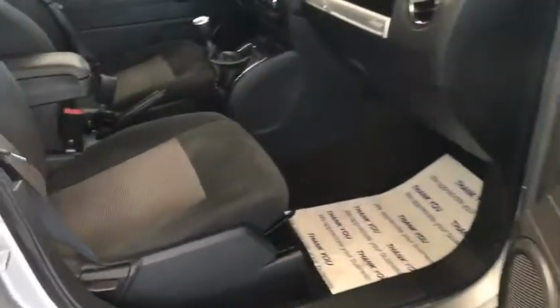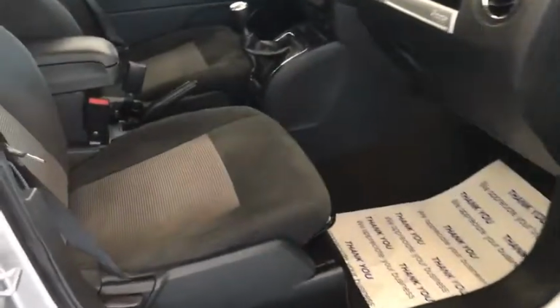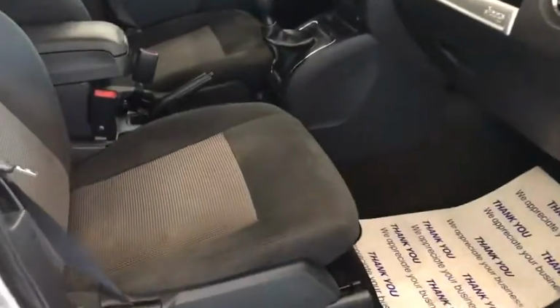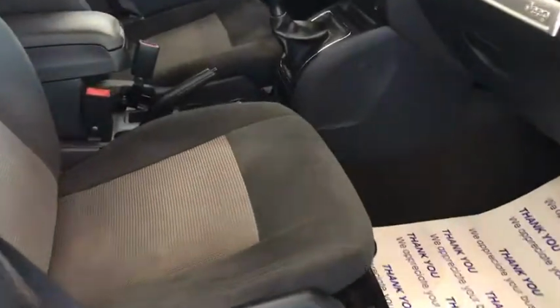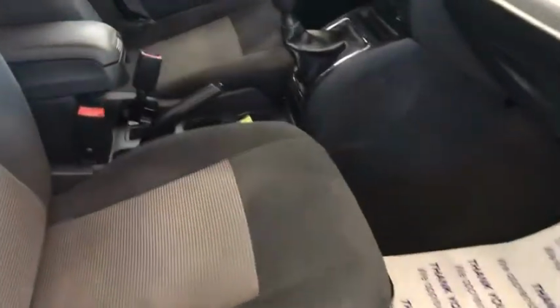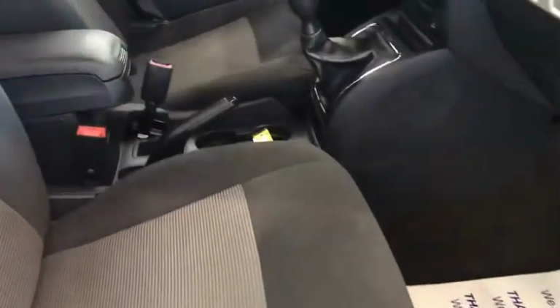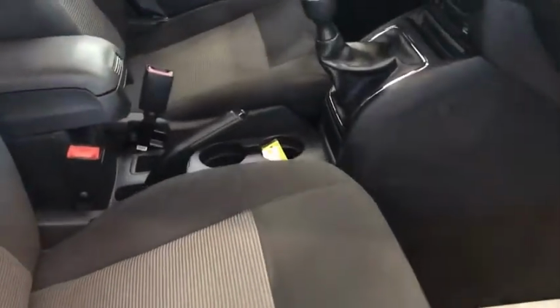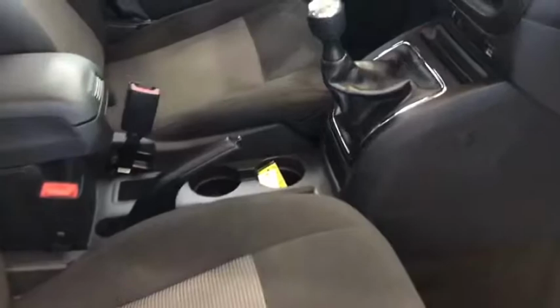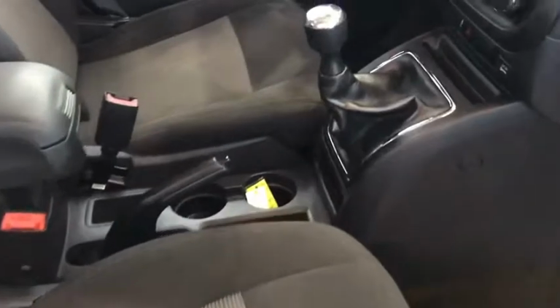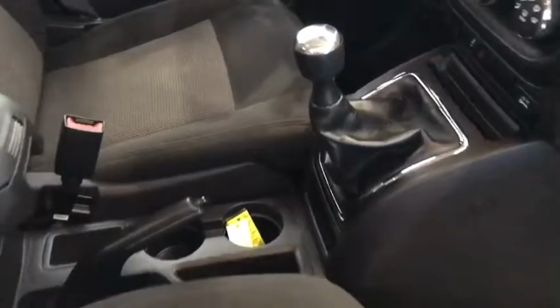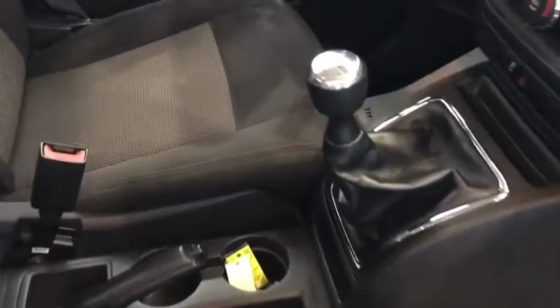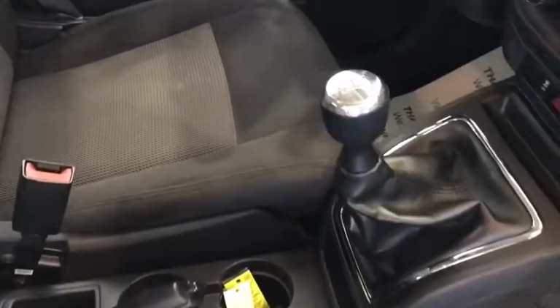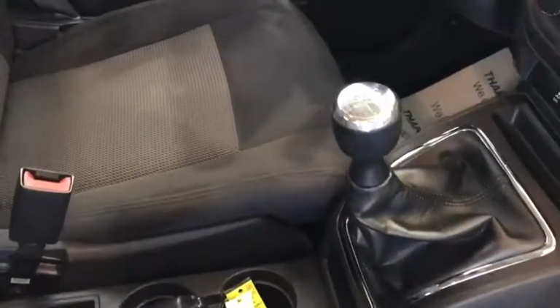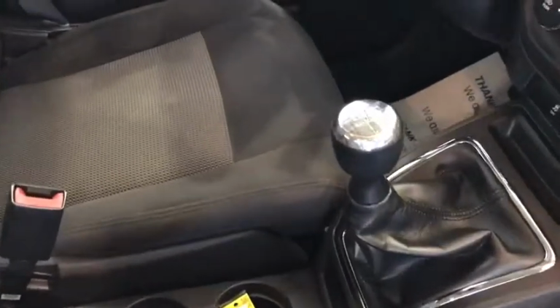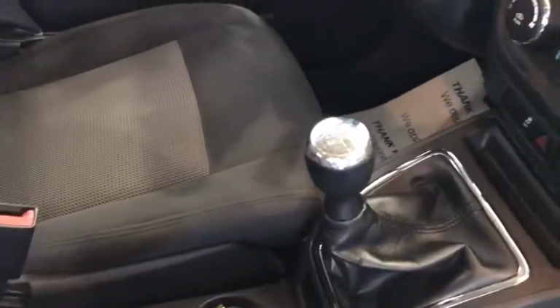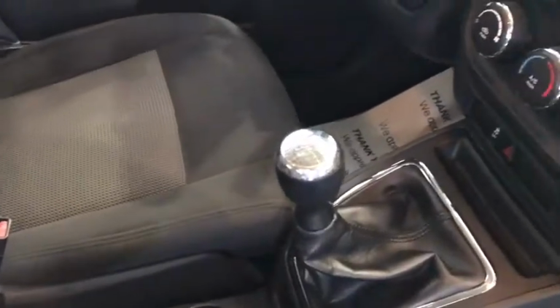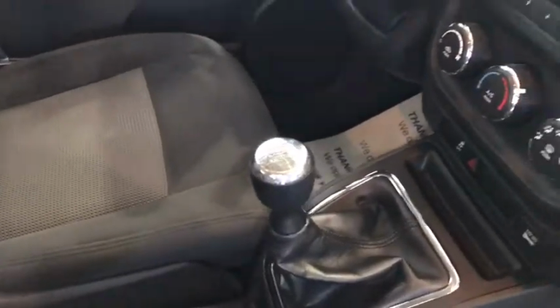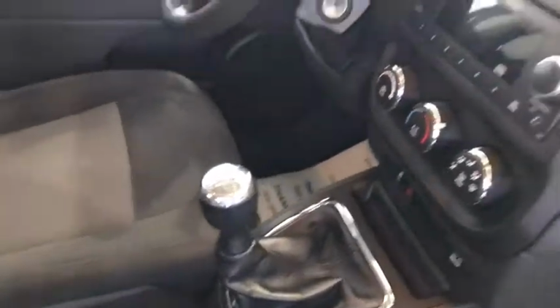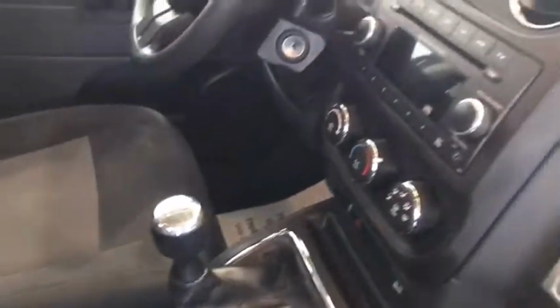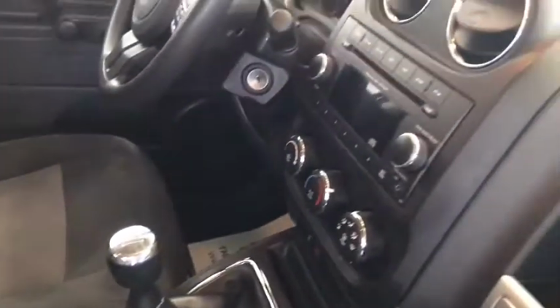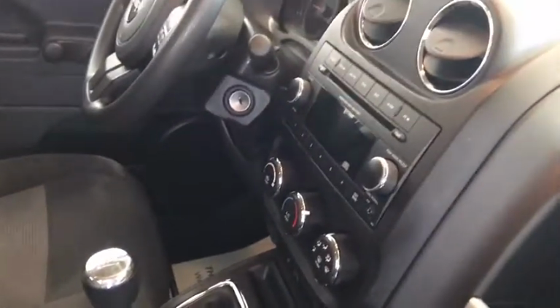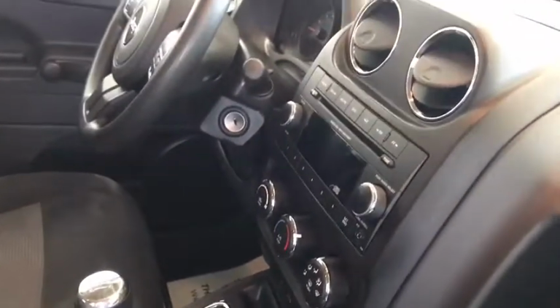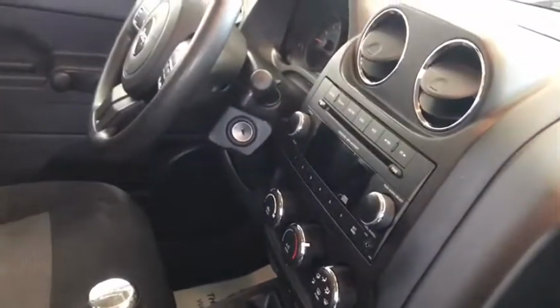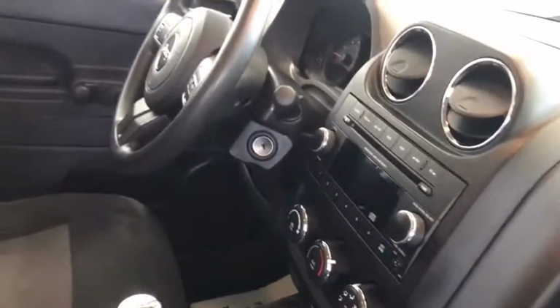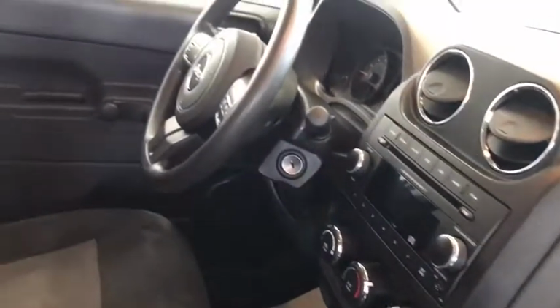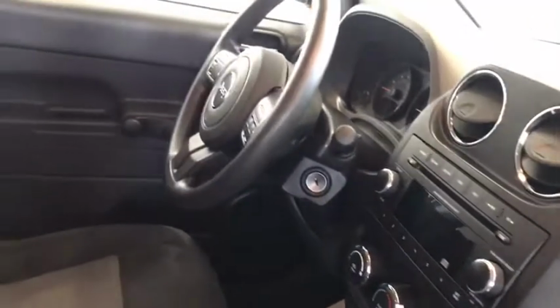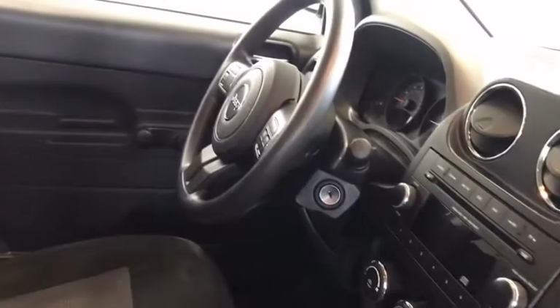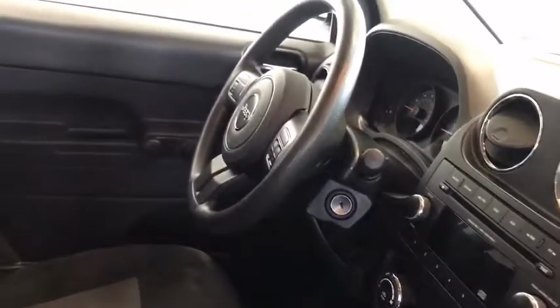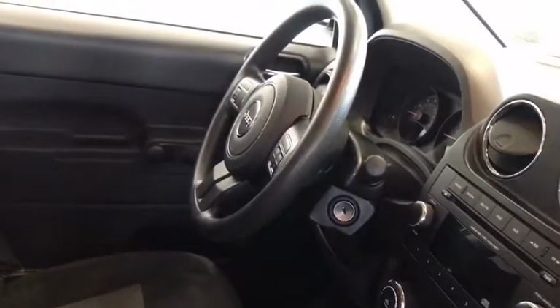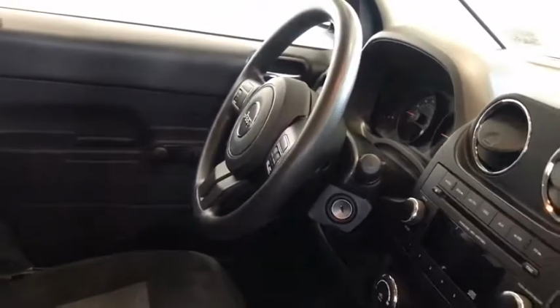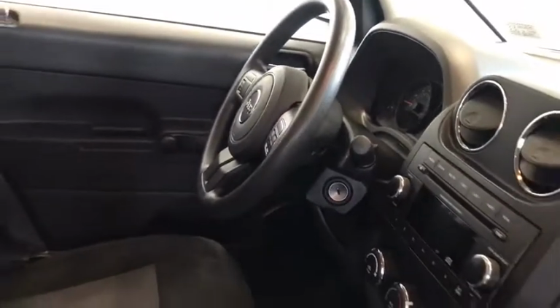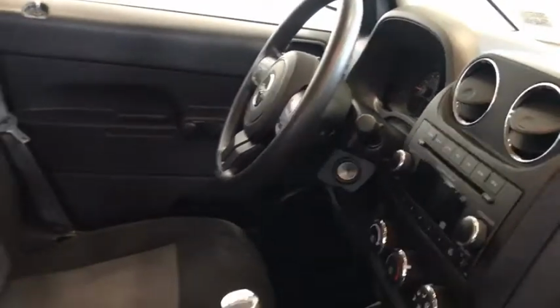Moving to the front of the vehicle, it is a 5-speed manual transmission as I mentioned earlier. You're also going to have a built-in CD player with auxiliary ports and cruise control.